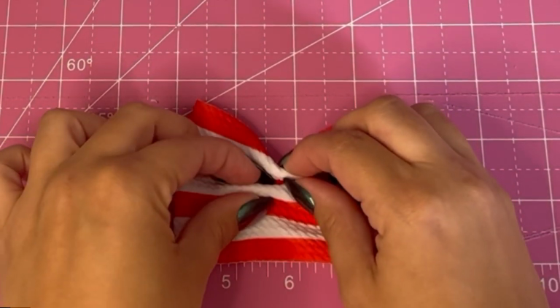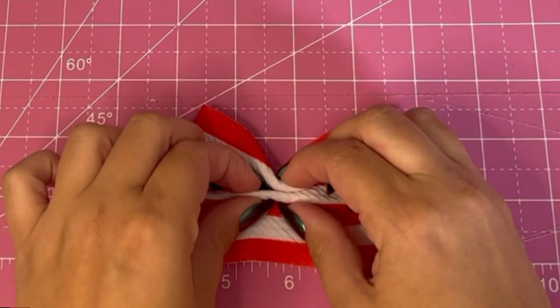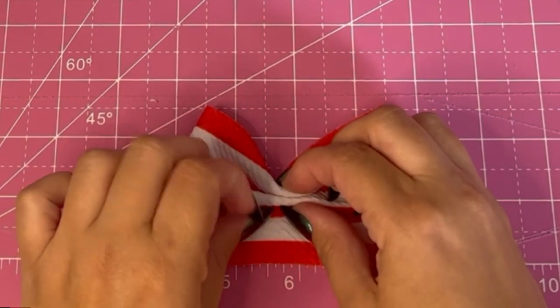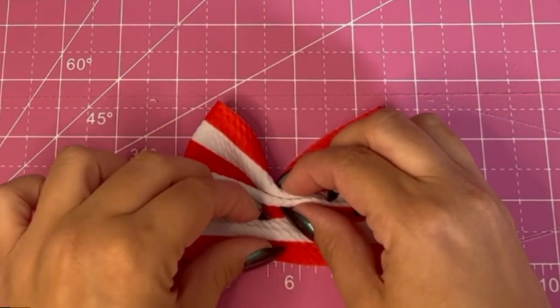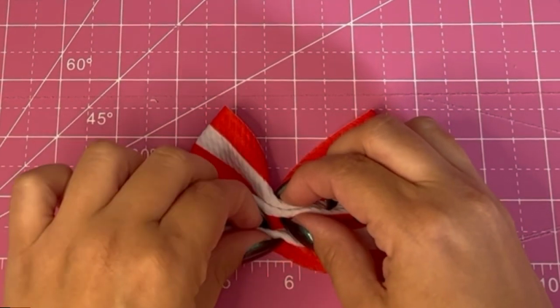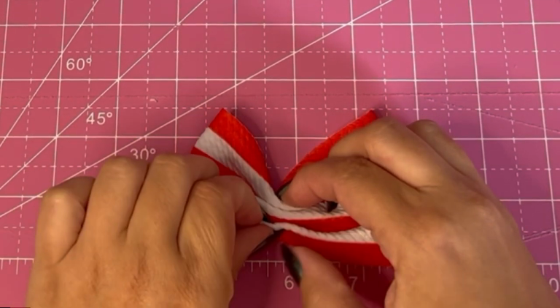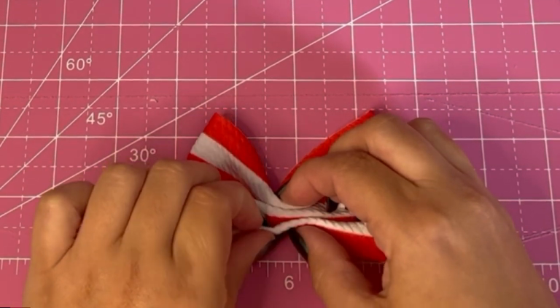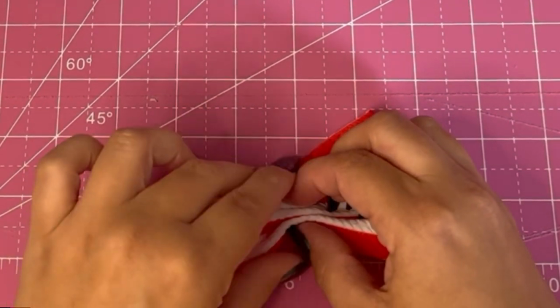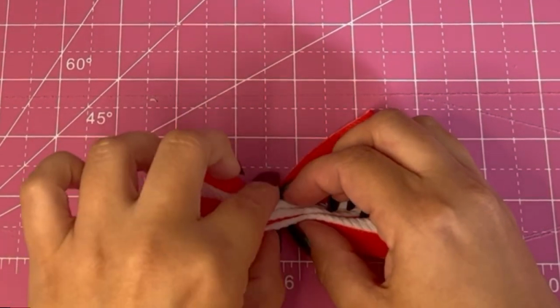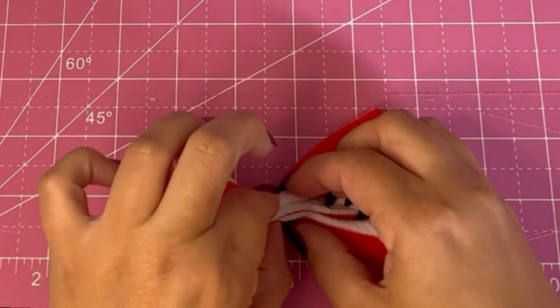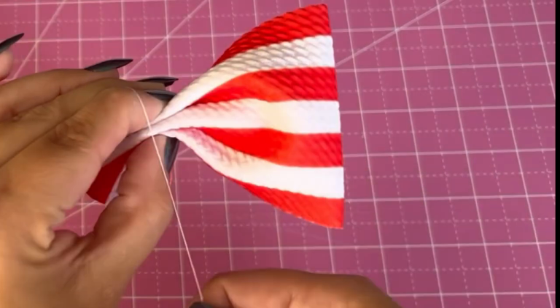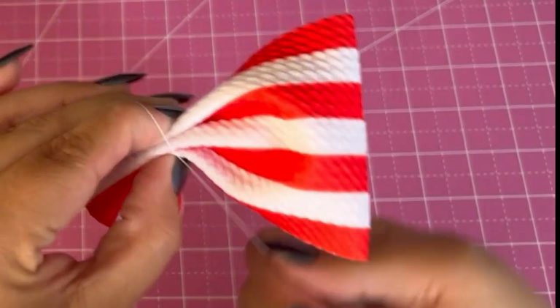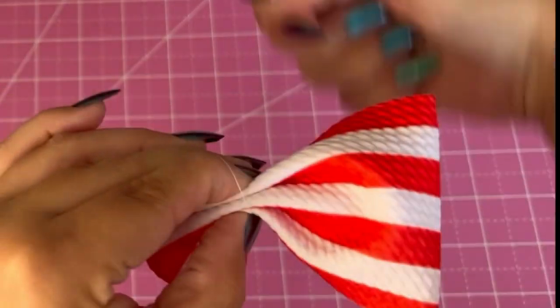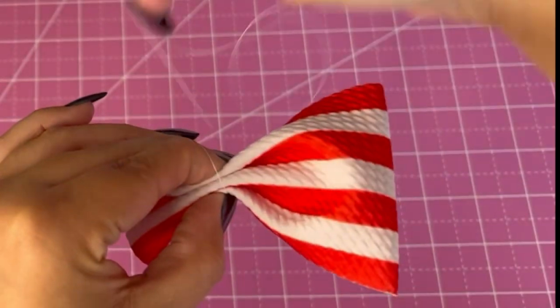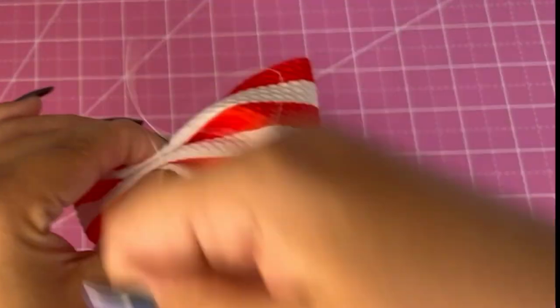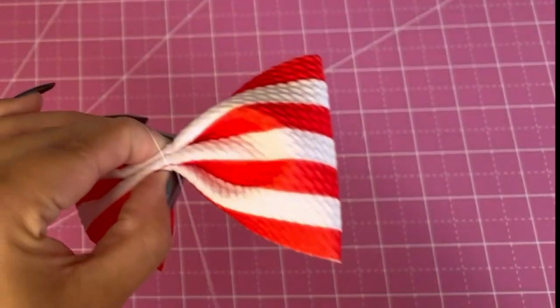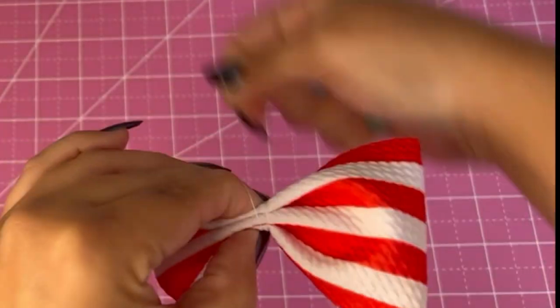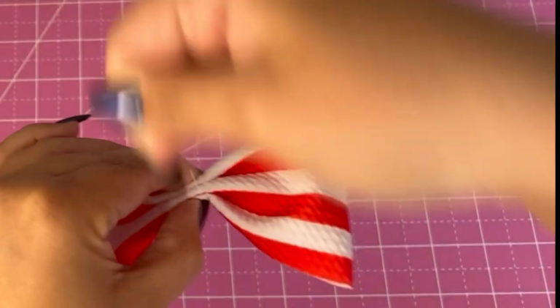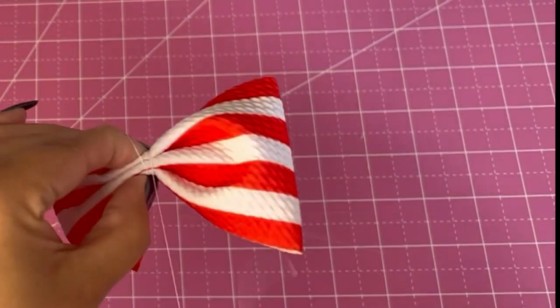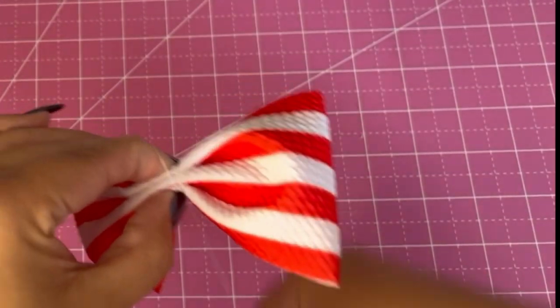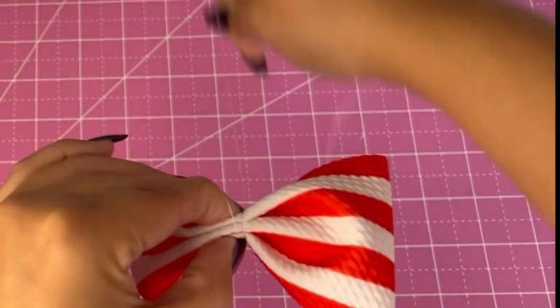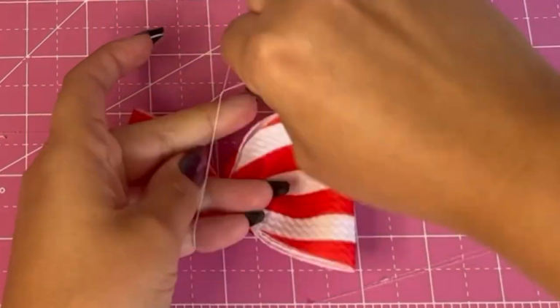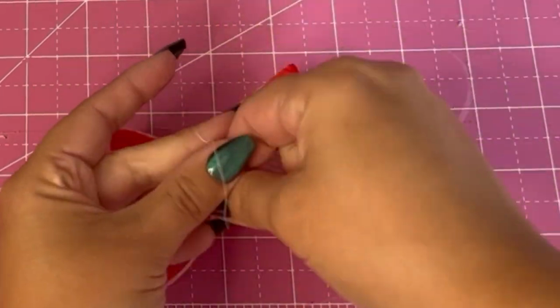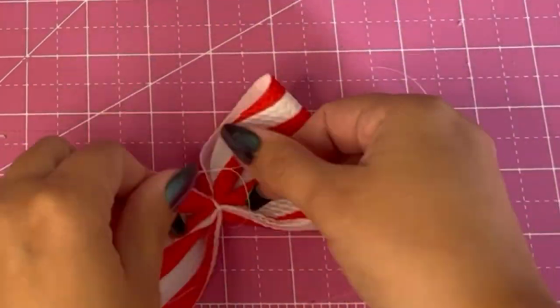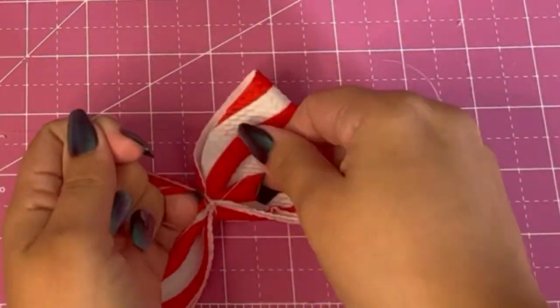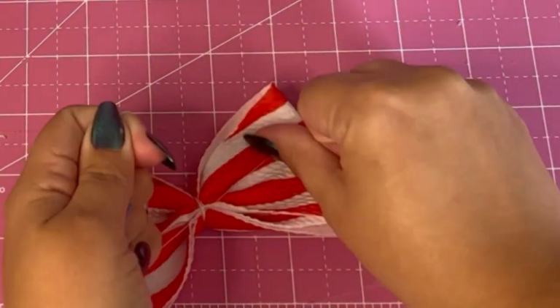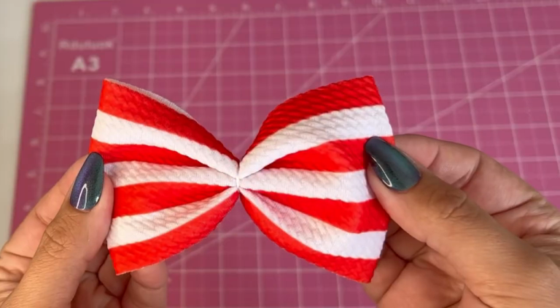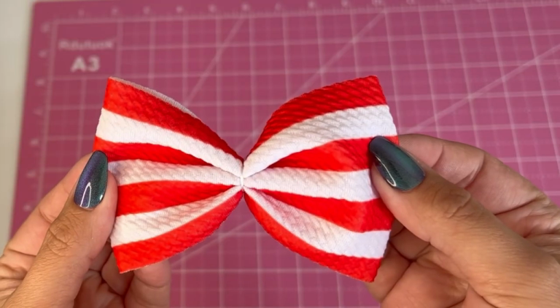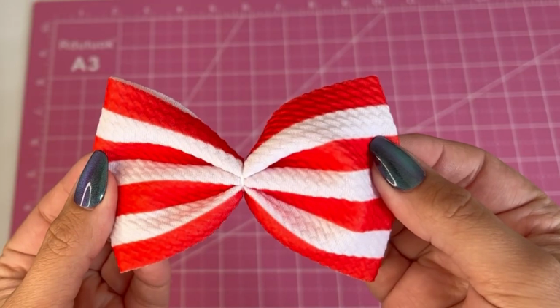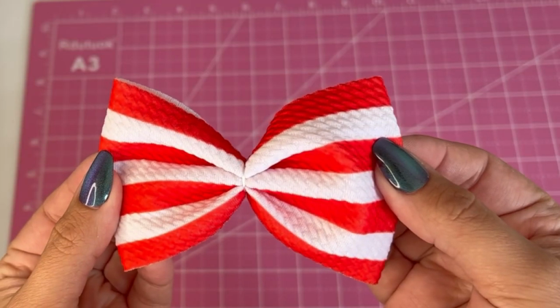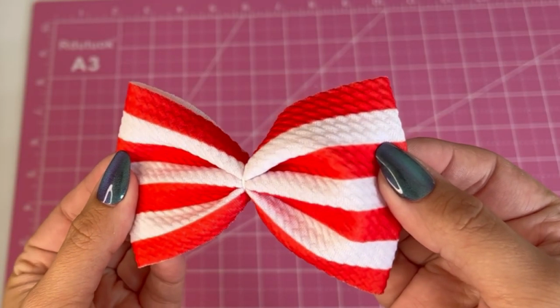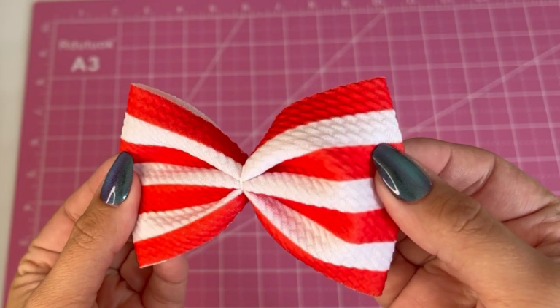Now you're going to do three pinches in the middle and then use that thread to hold the middle in place. You're going to wrap it around a few times and tie it in the back.